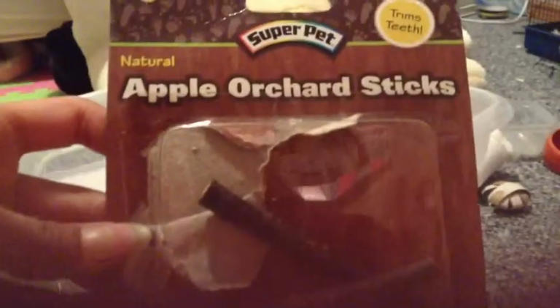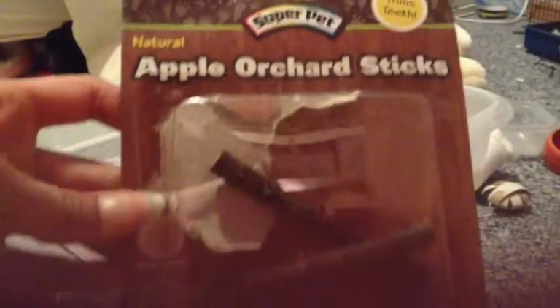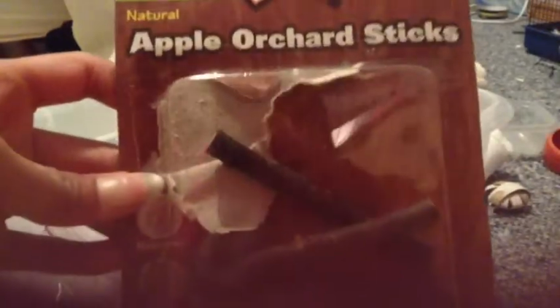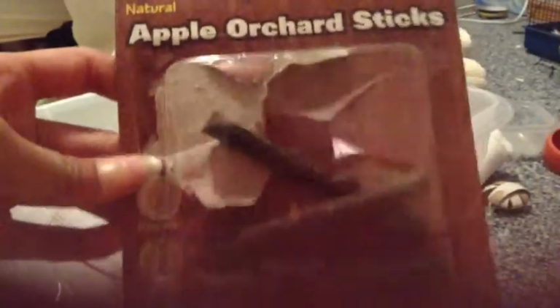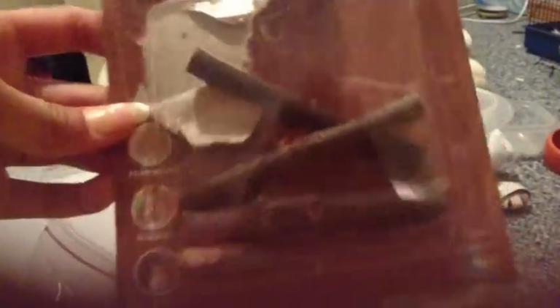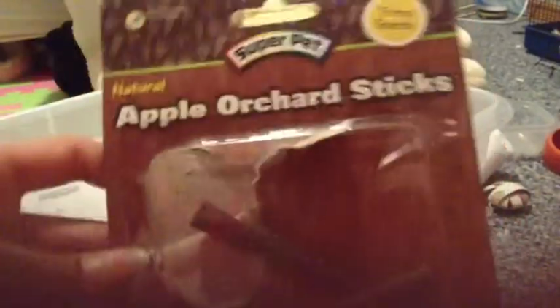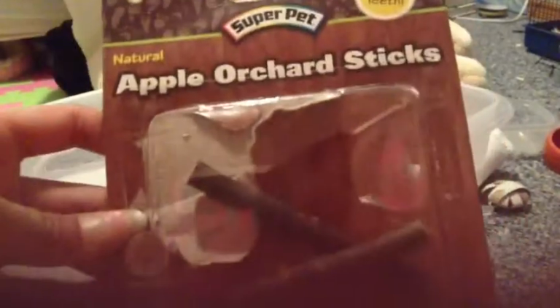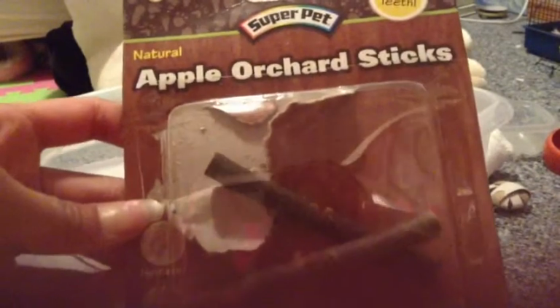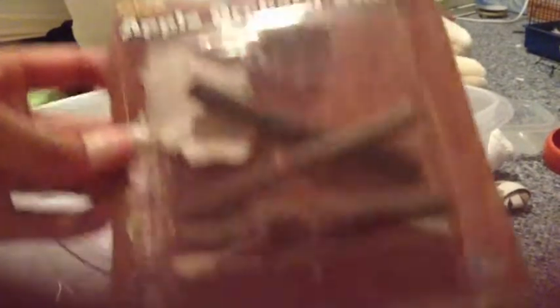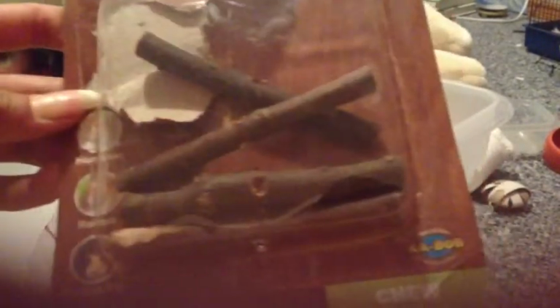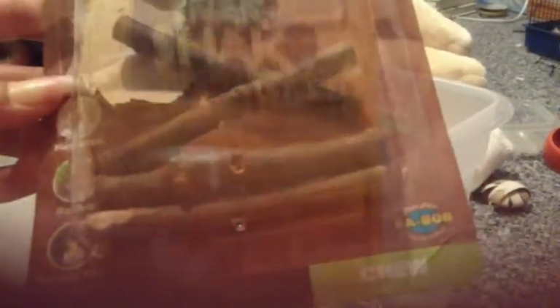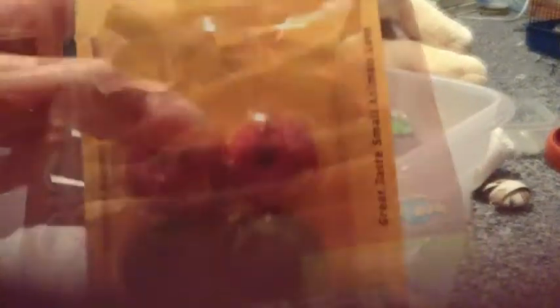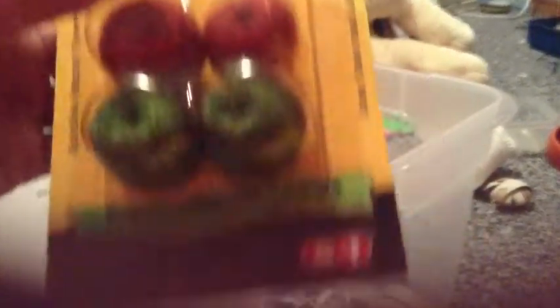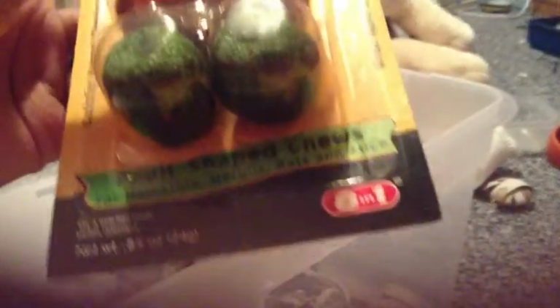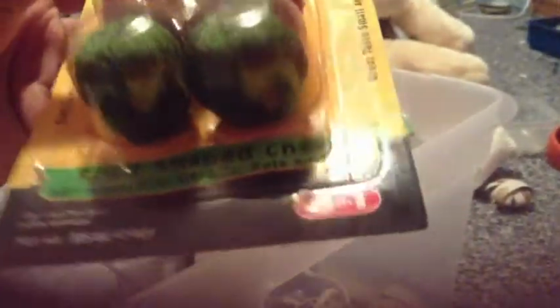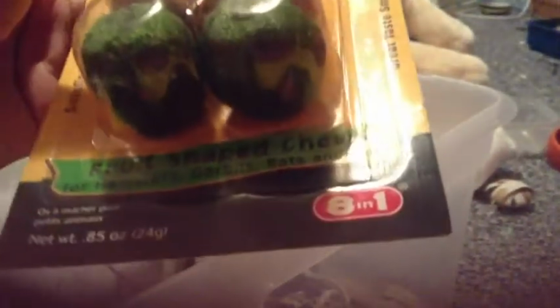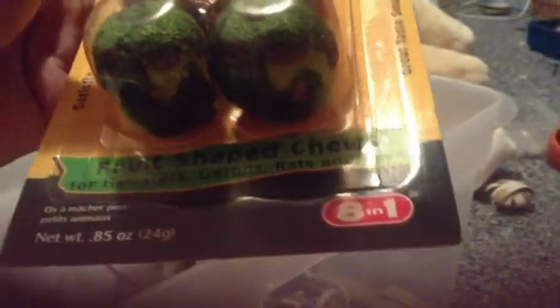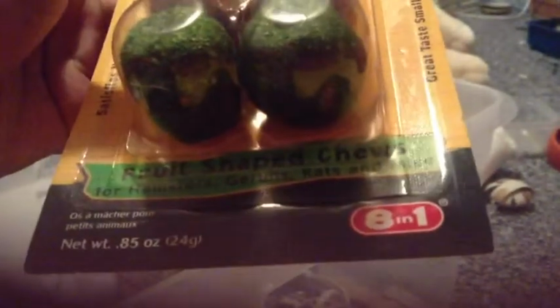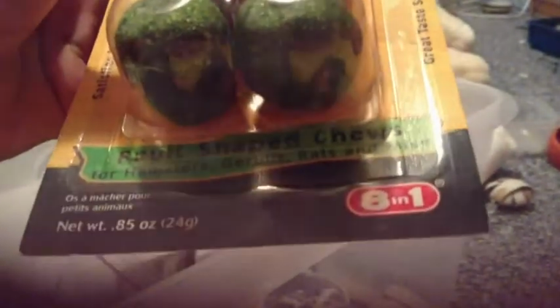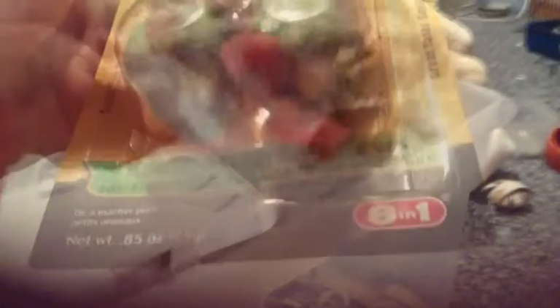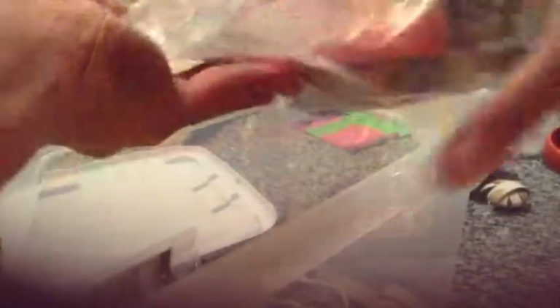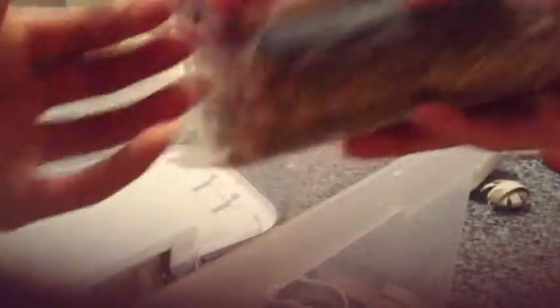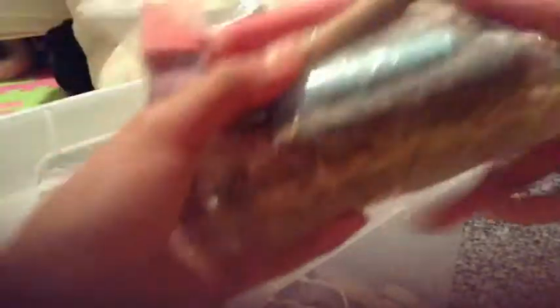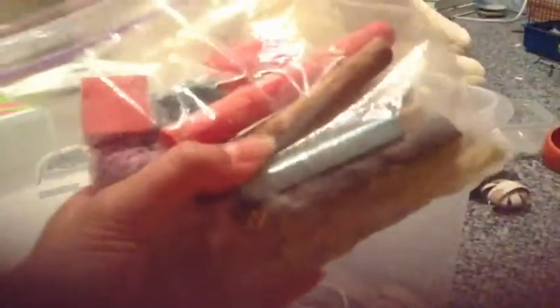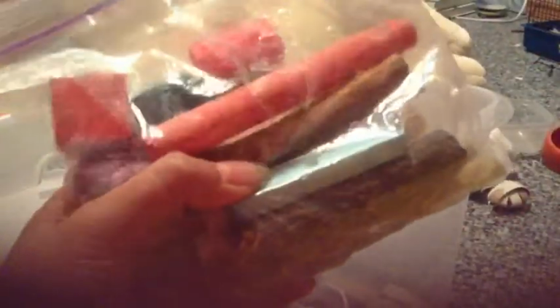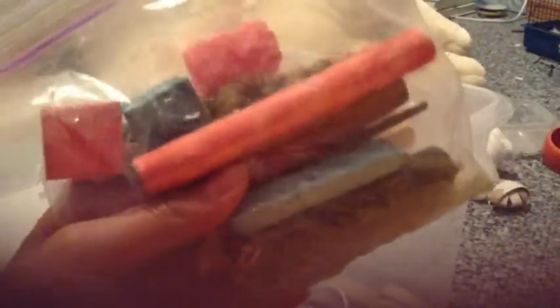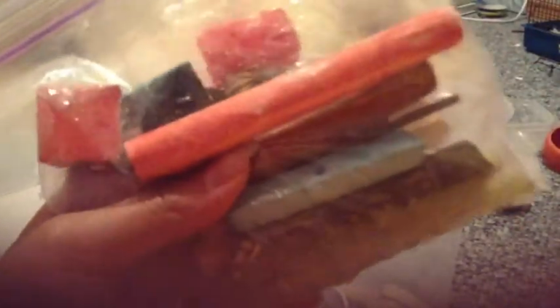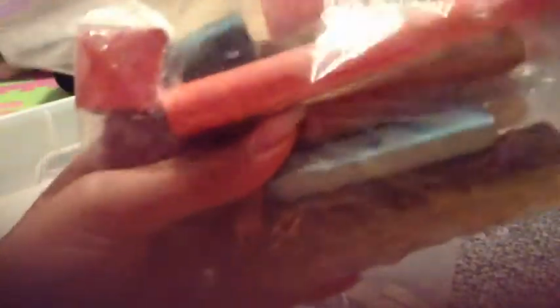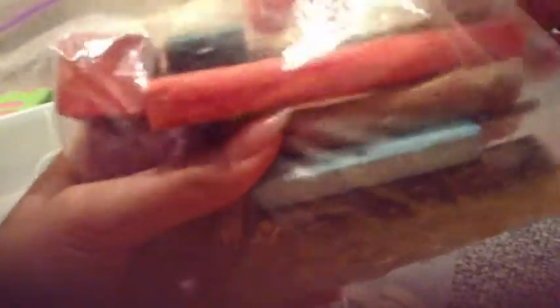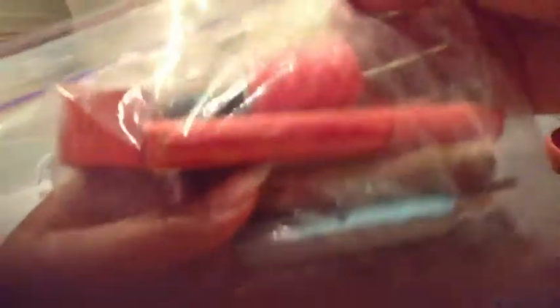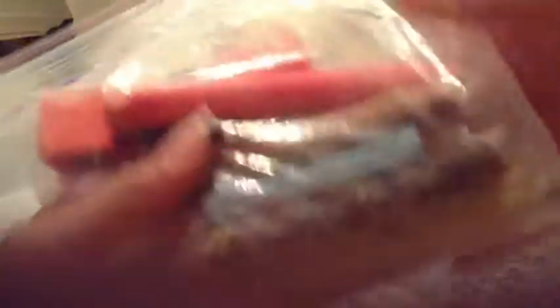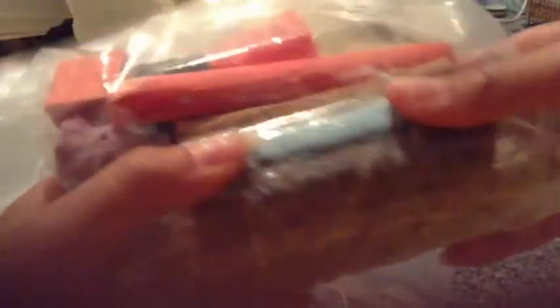I have some pretzel sticks, some Super Pet apple orchard sticks — there used to be 10 in here but now there's four. Snack Shack chews, and these are in the apple-shaped bag of different types of chews.